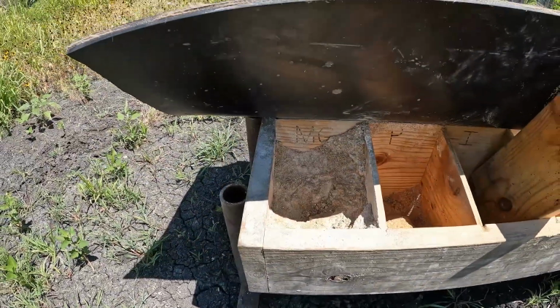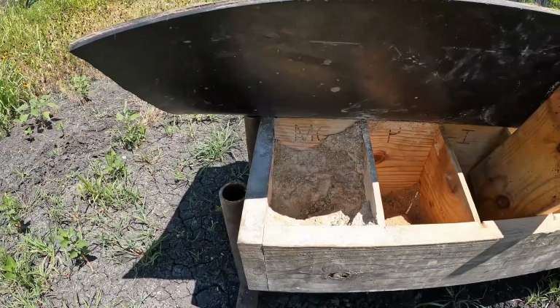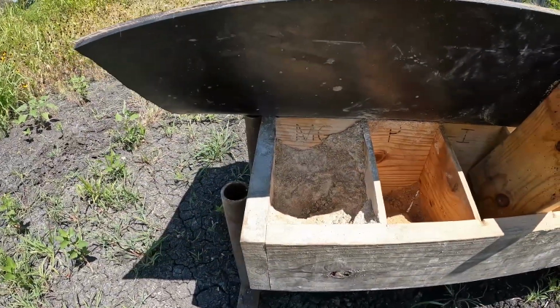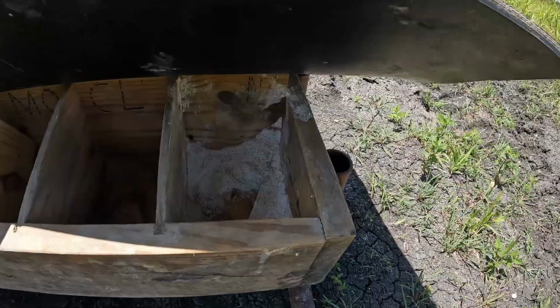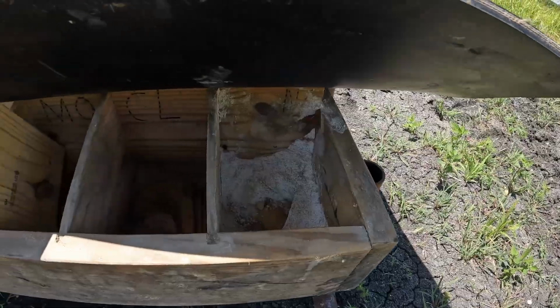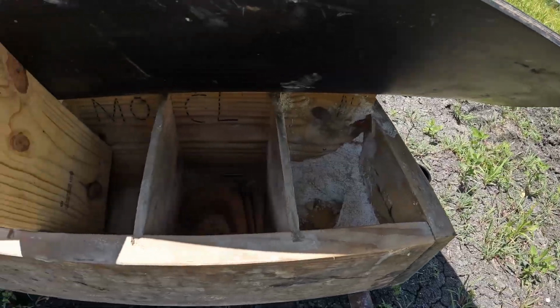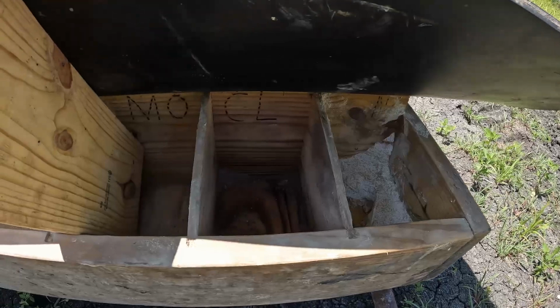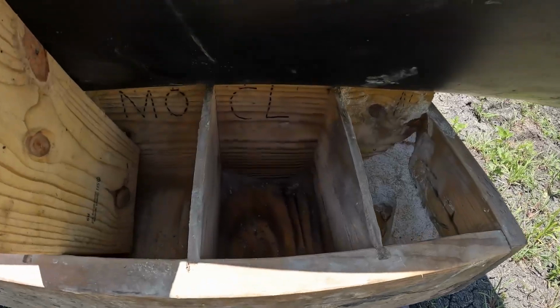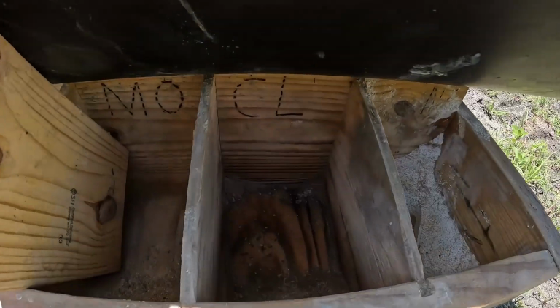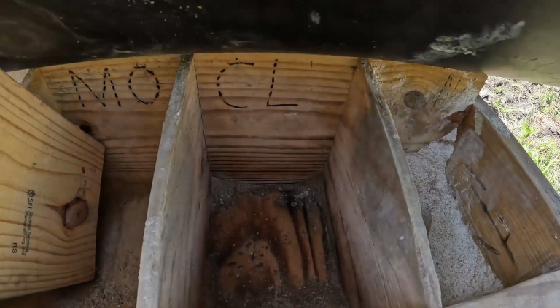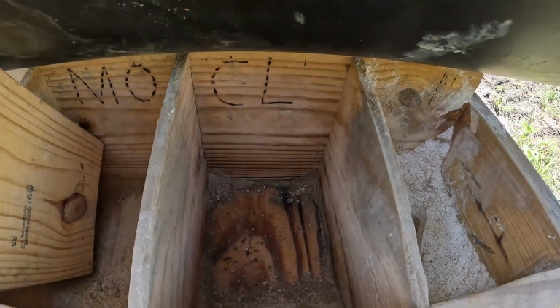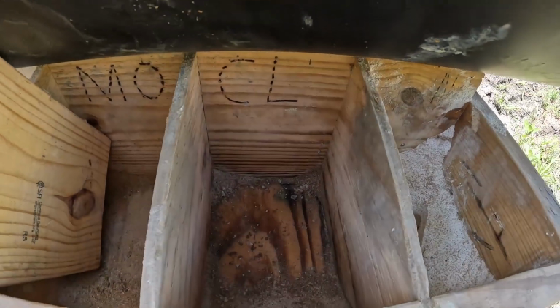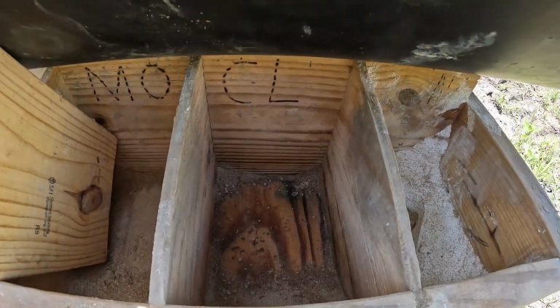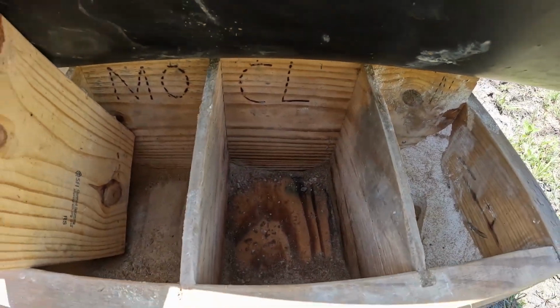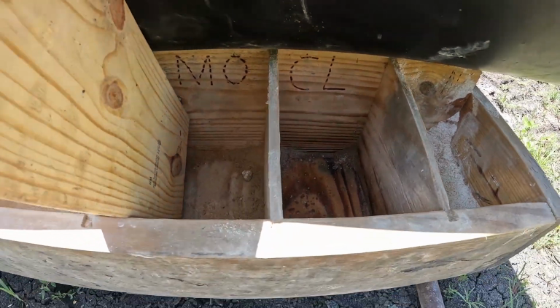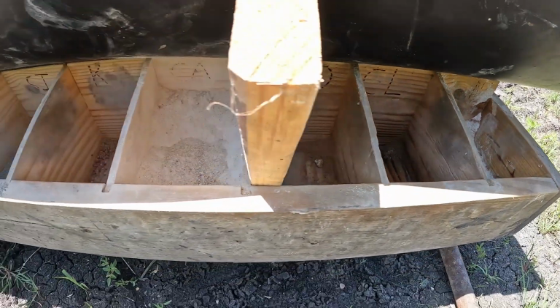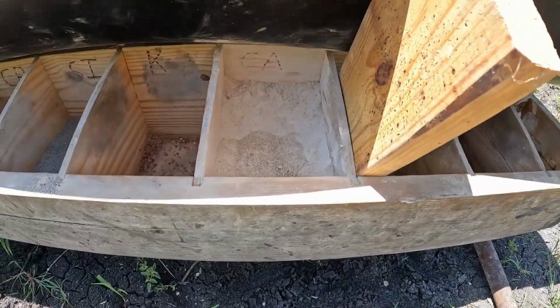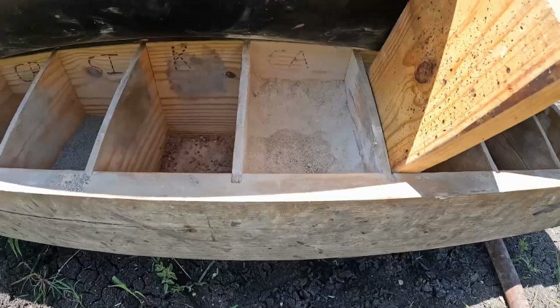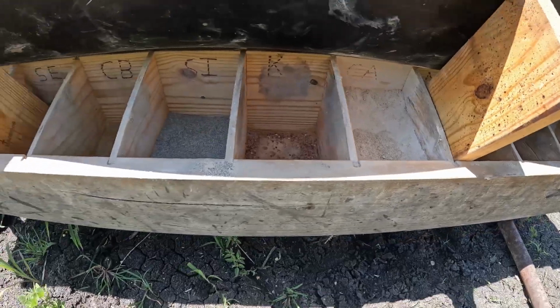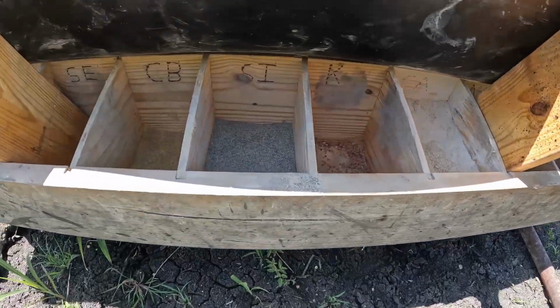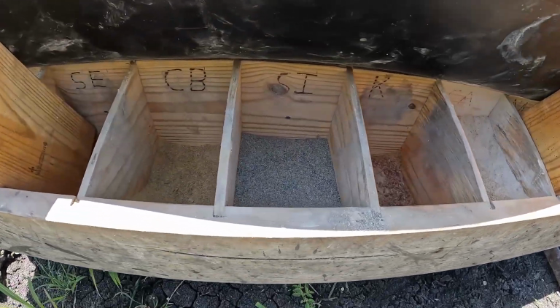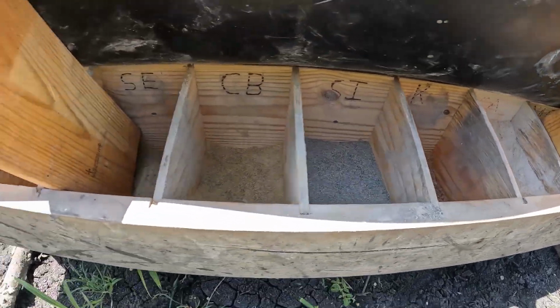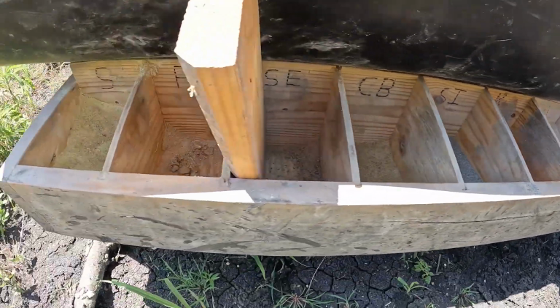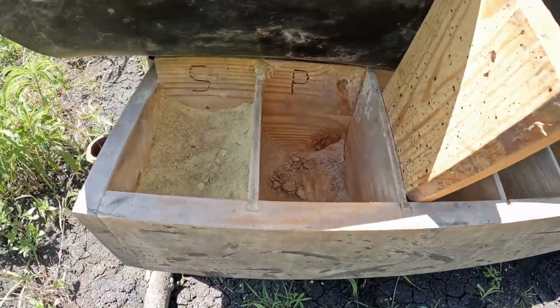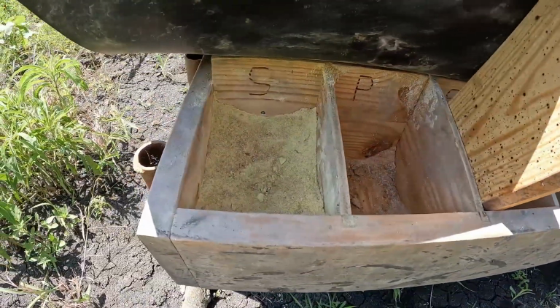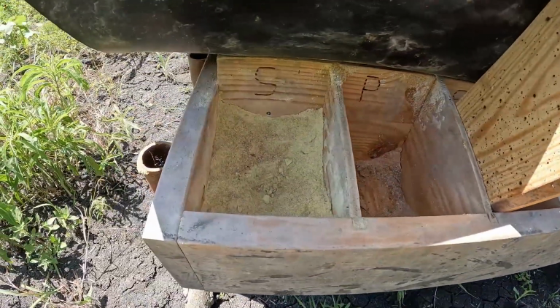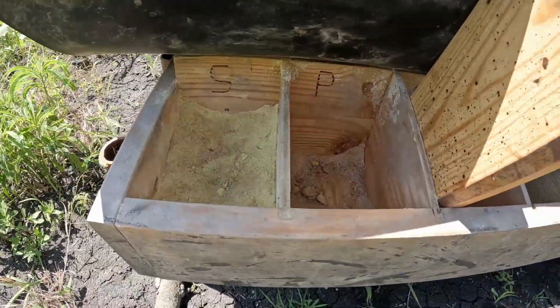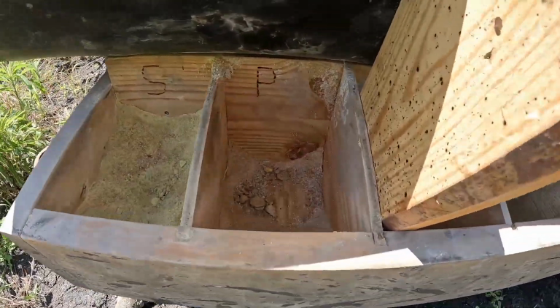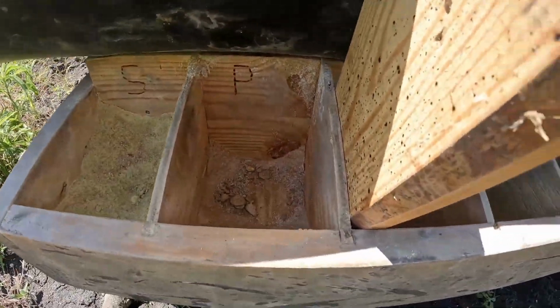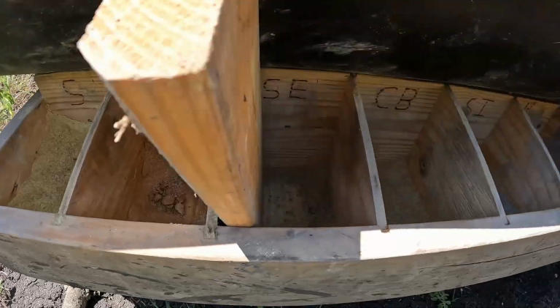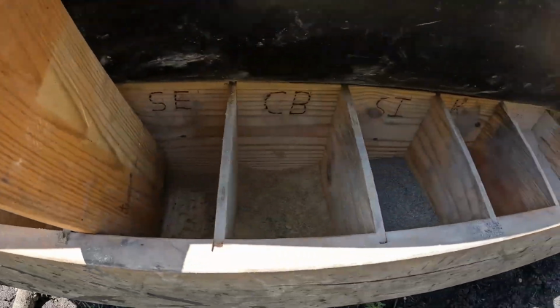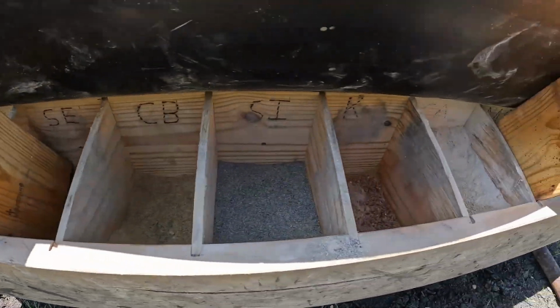Let's check the other side. I think they hit this side even harder. Look at that CL — just about licked clean right there. And some CA left, some SI, and some sulfur. That's about it. Everything else is pretty well cleaned out.